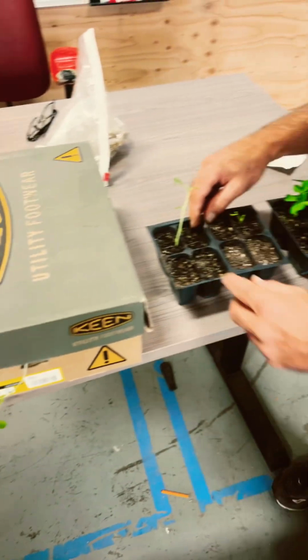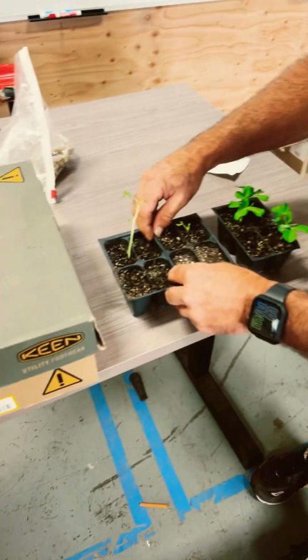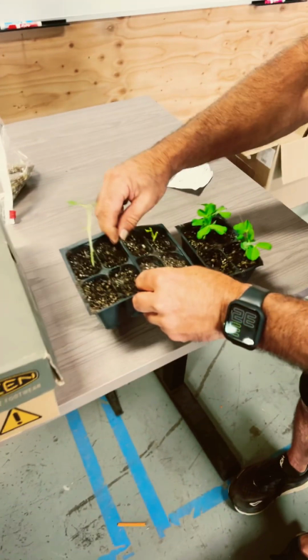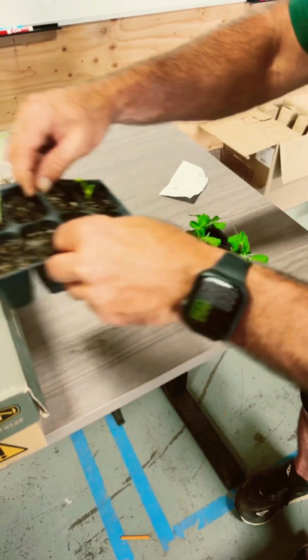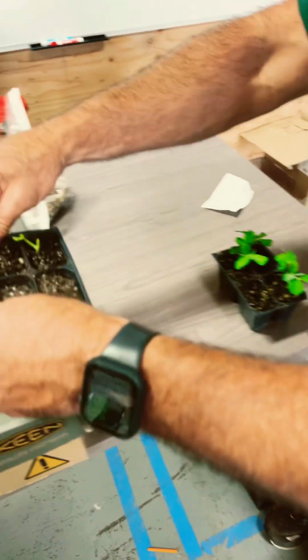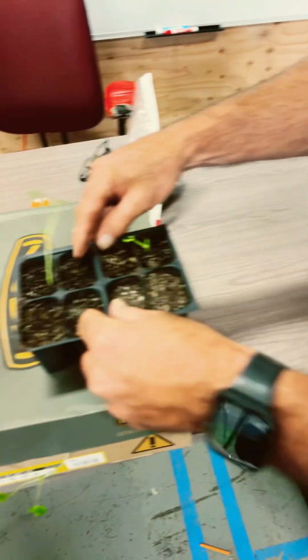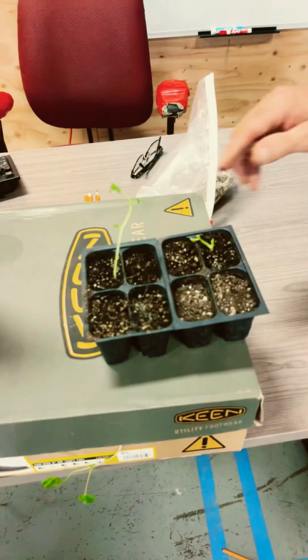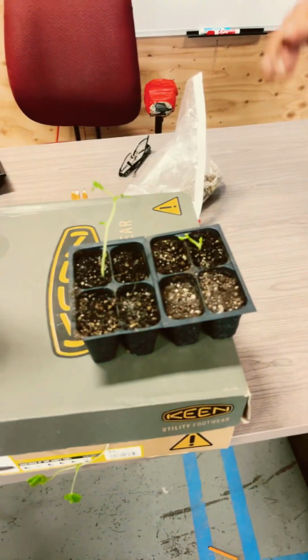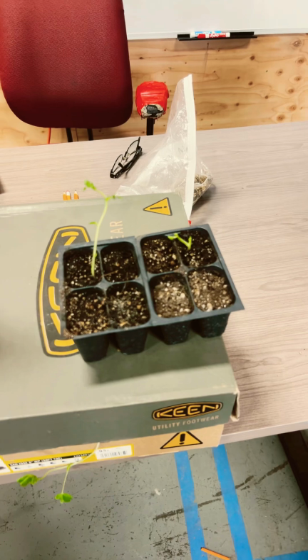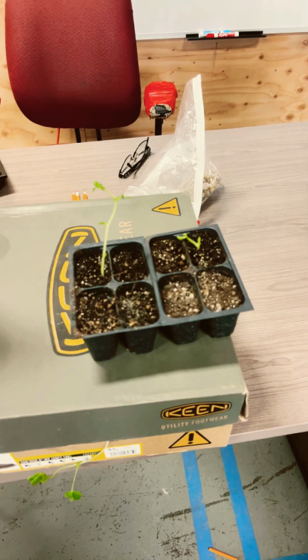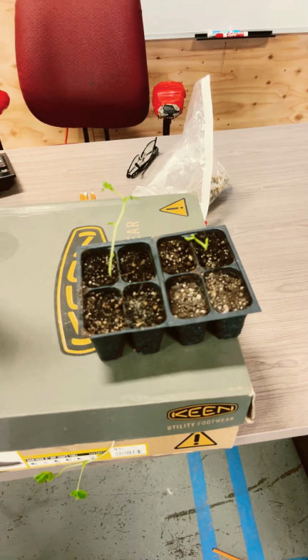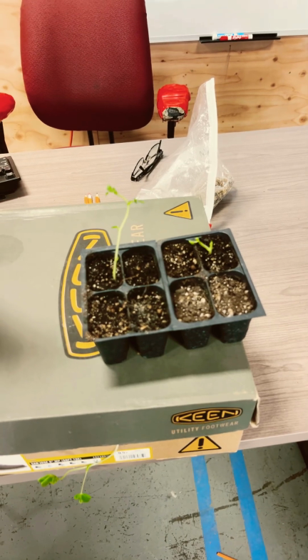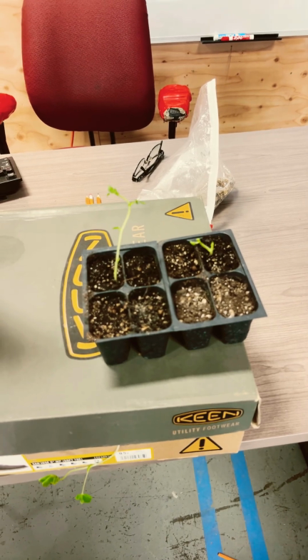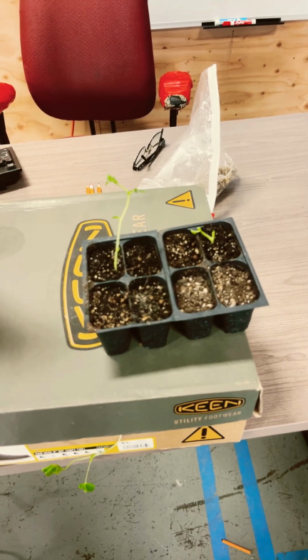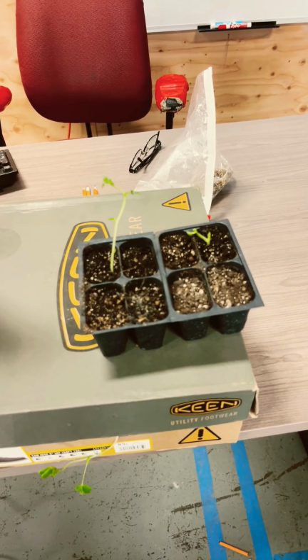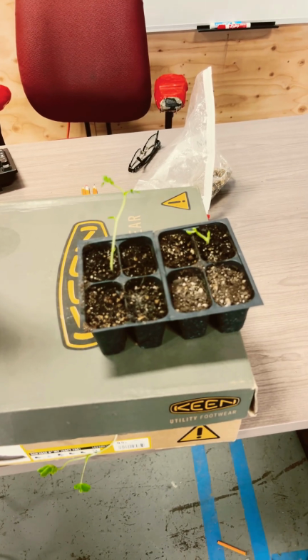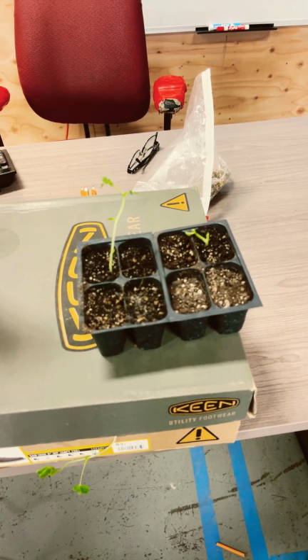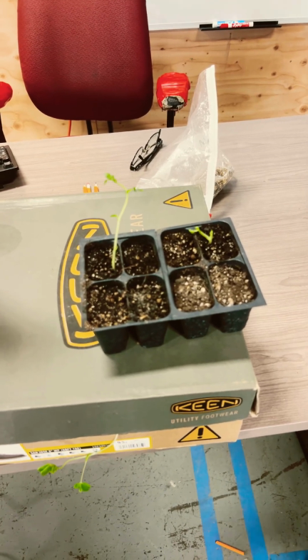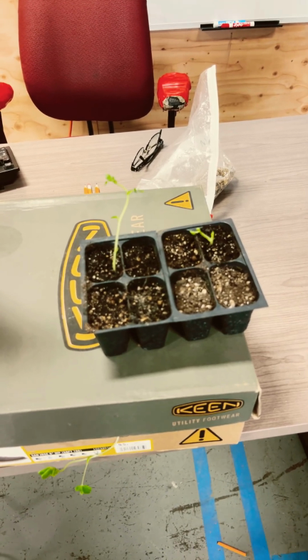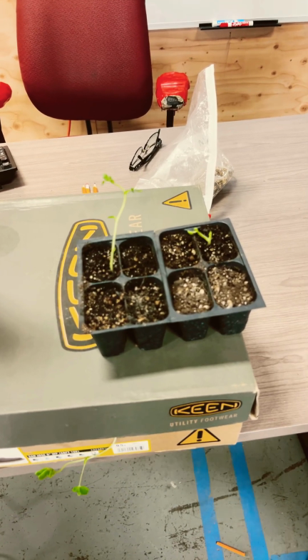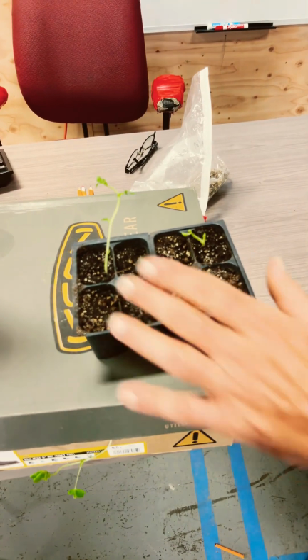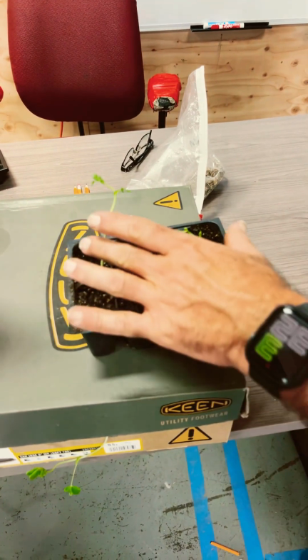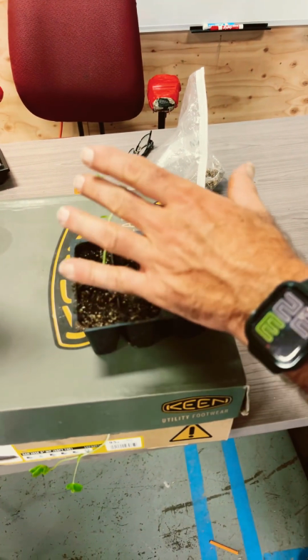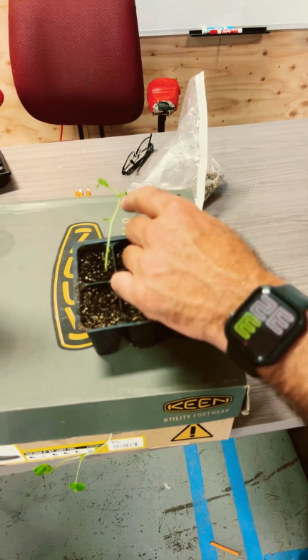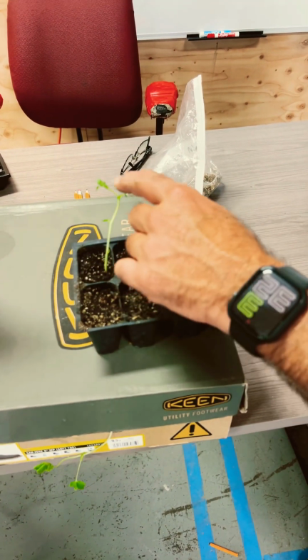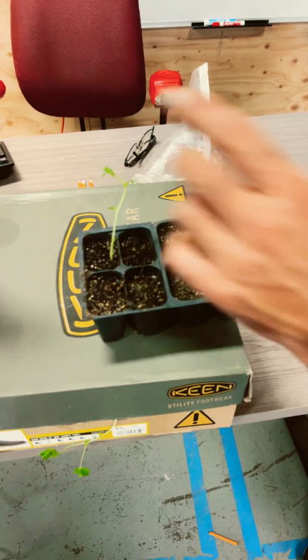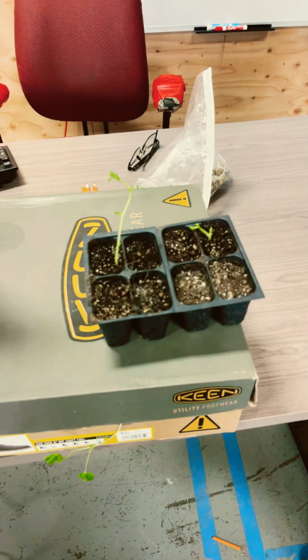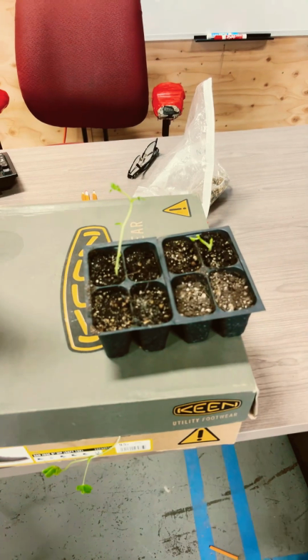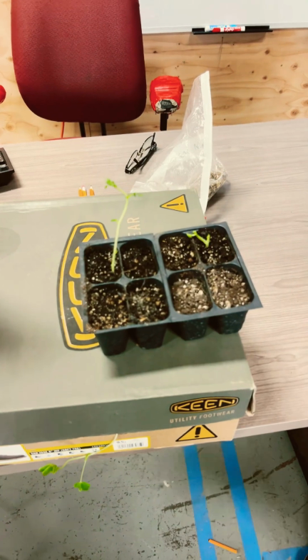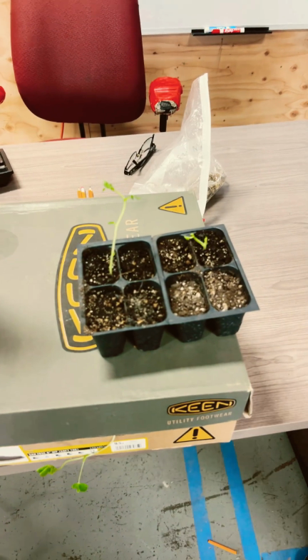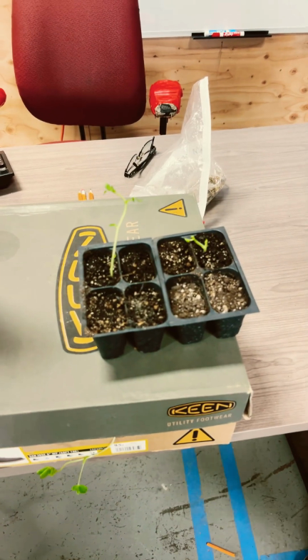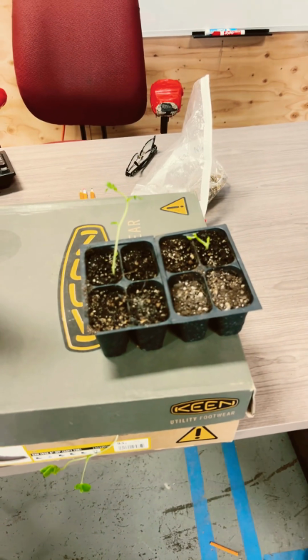These two plants were left here inside the shop — not the greenhouse, but a shop that has a couple windows — and they grew up a little bit taller, started growing the leaves, but there's not enough light.